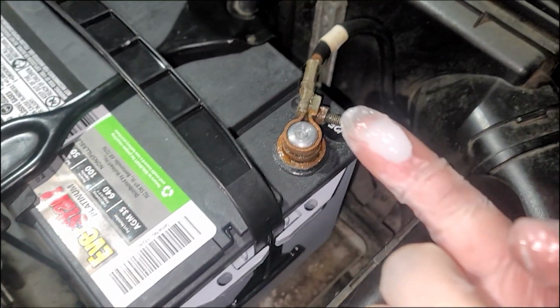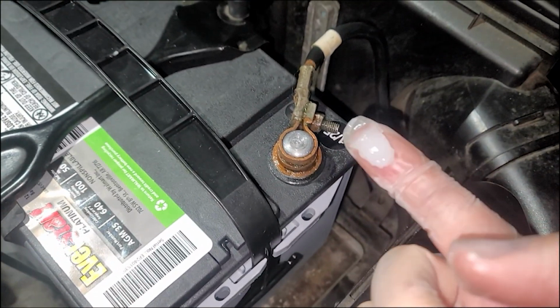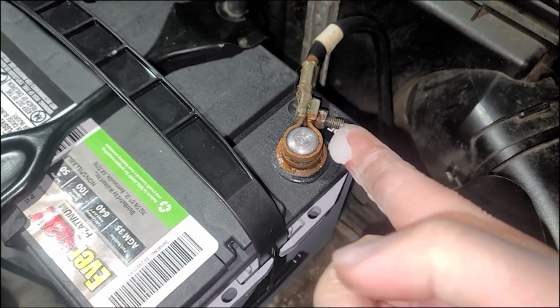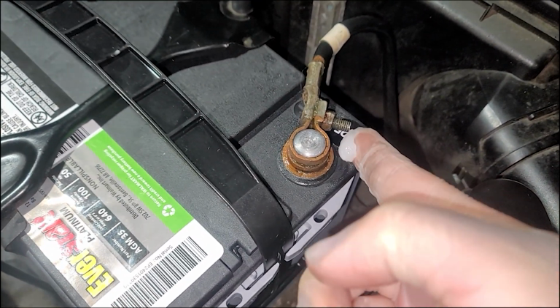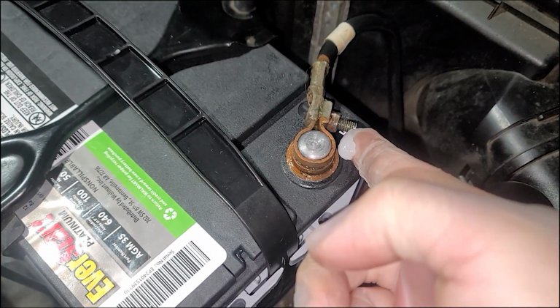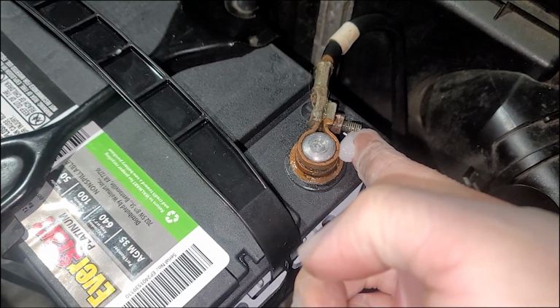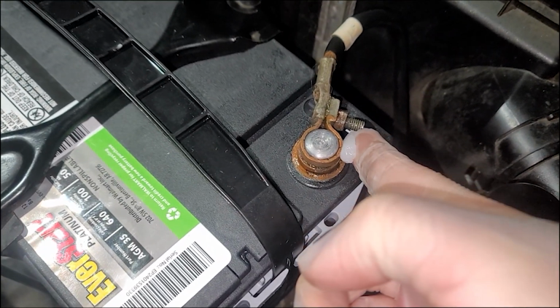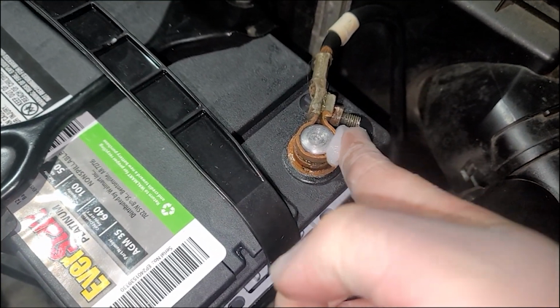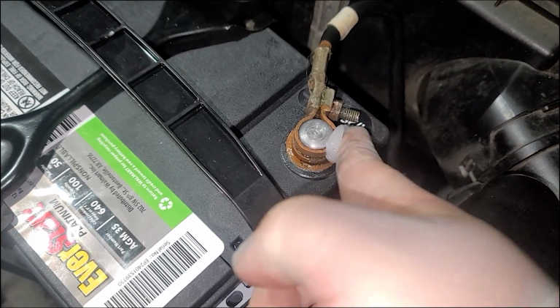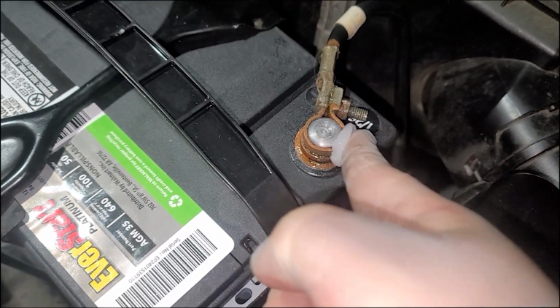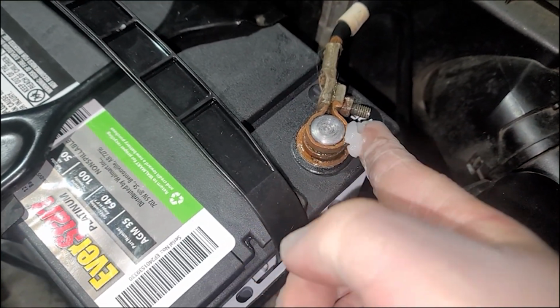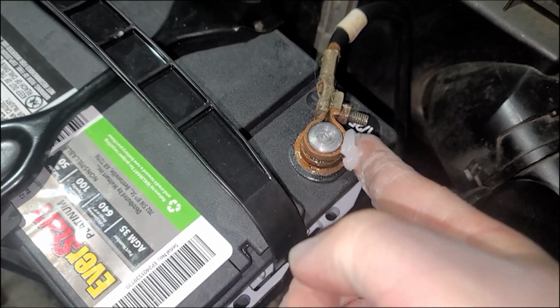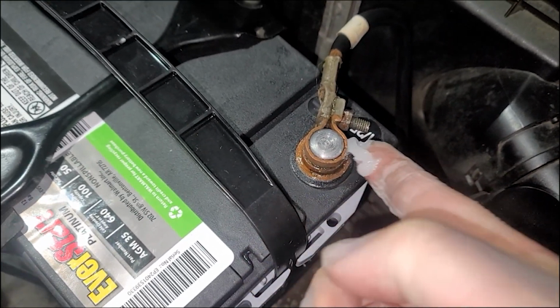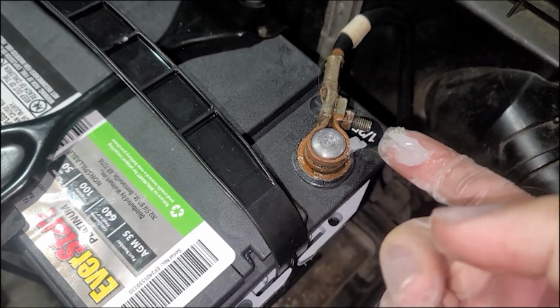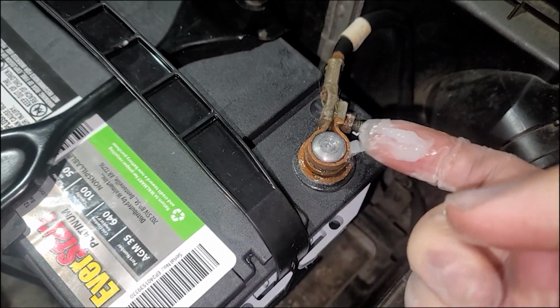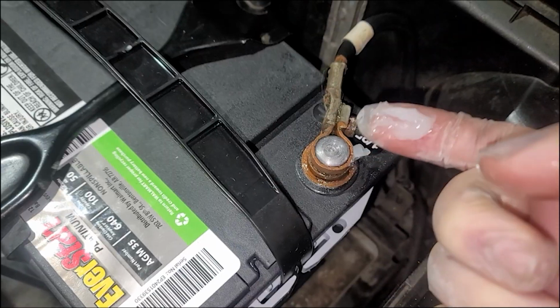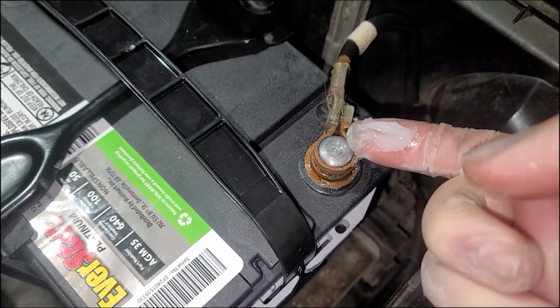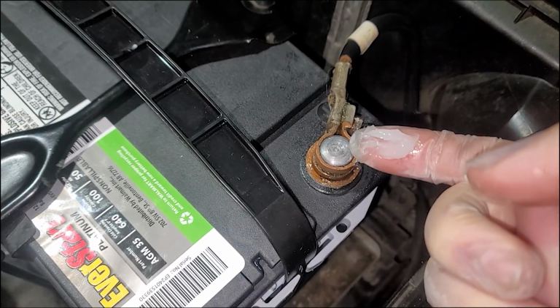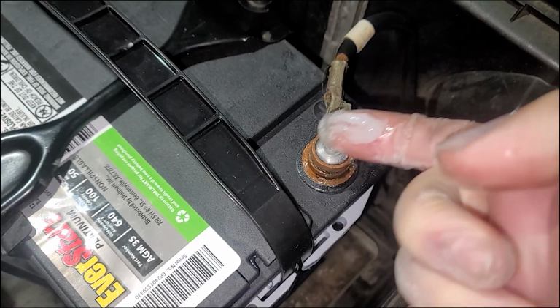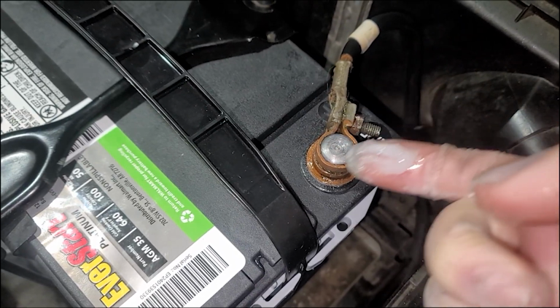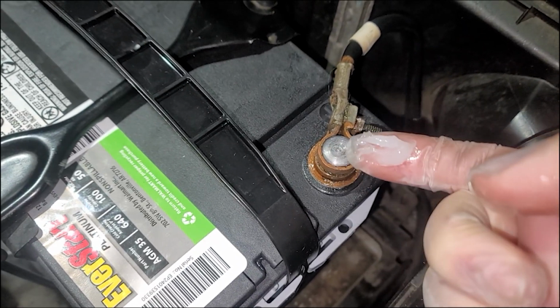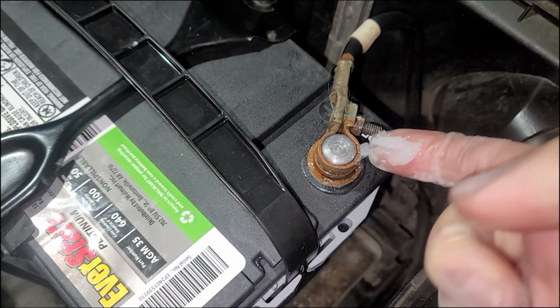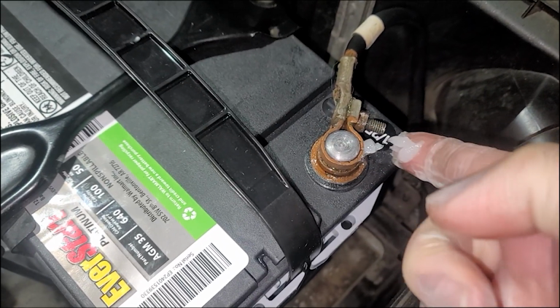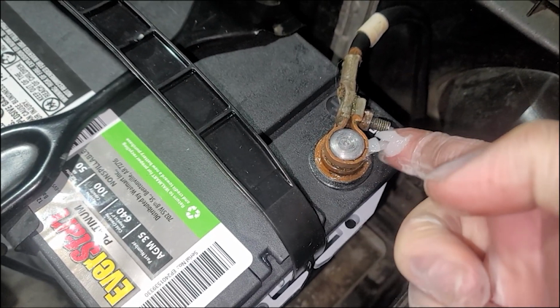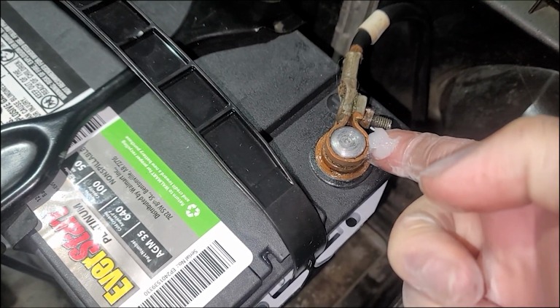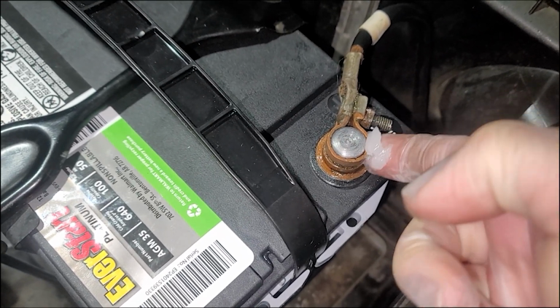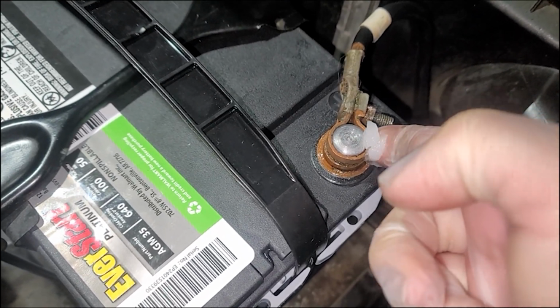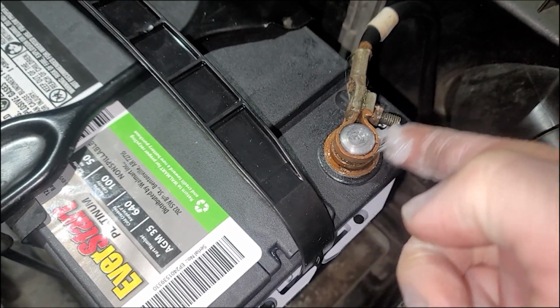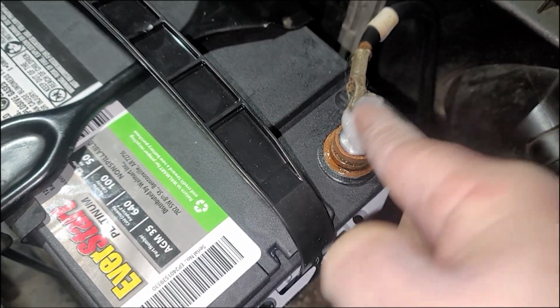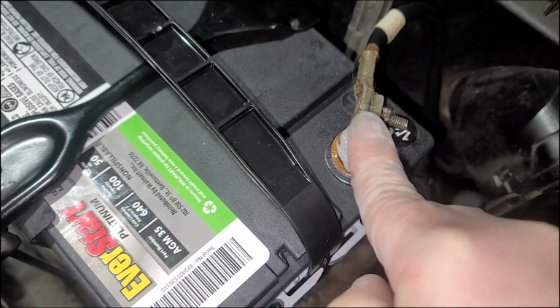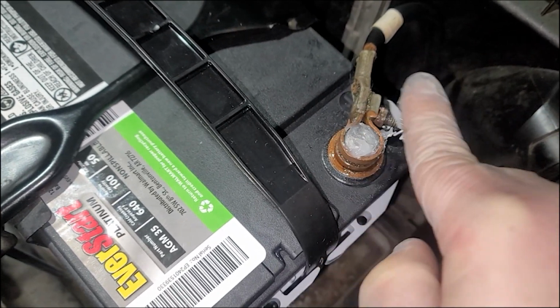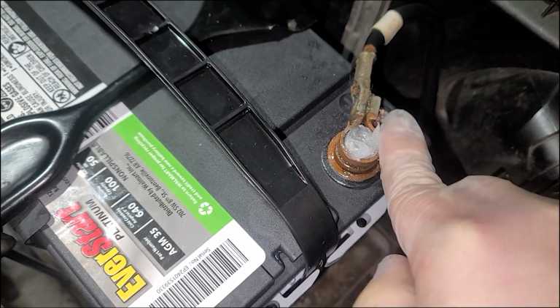A little bit of dielectric grease over your contacts. Make sure your contacts are down and tight before you add it. You don't want this grease getting in between.